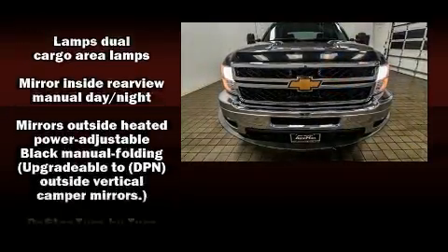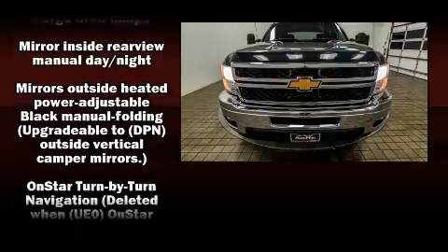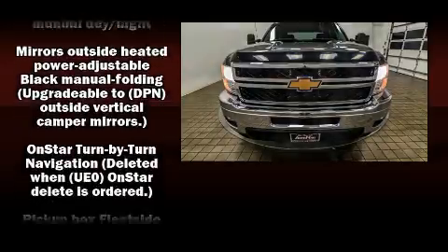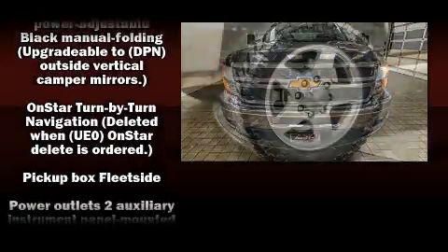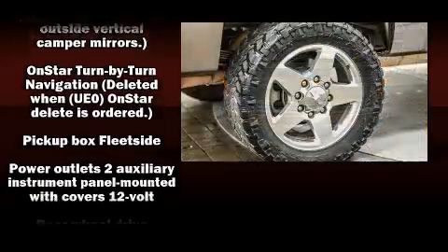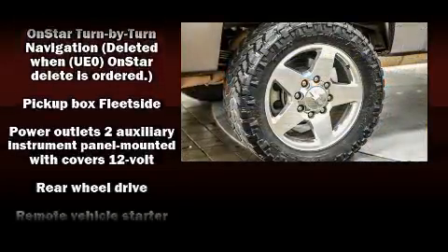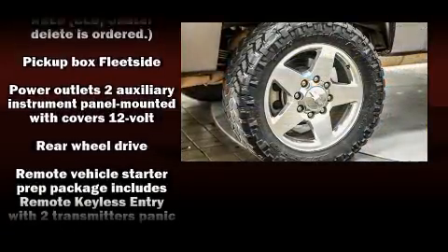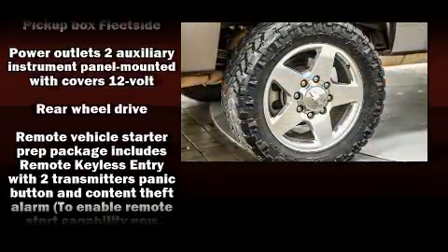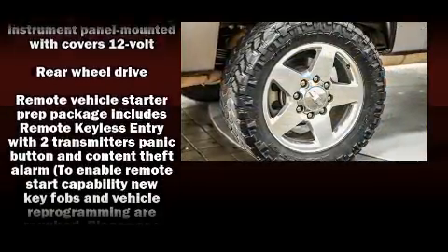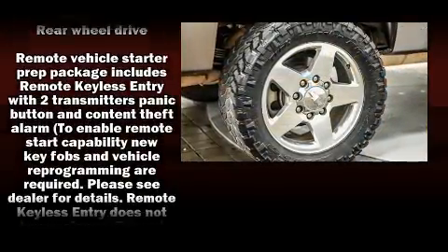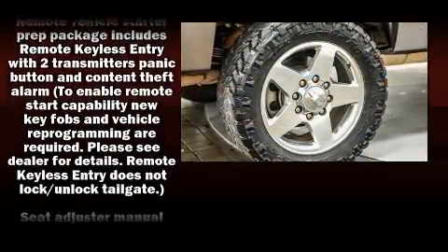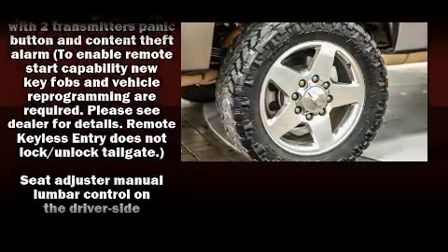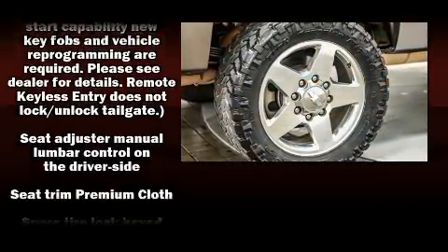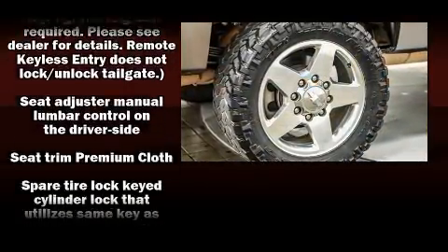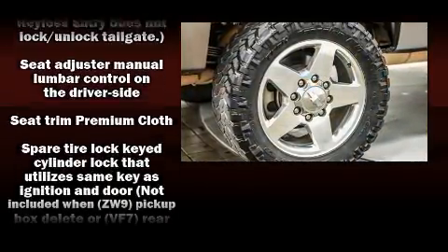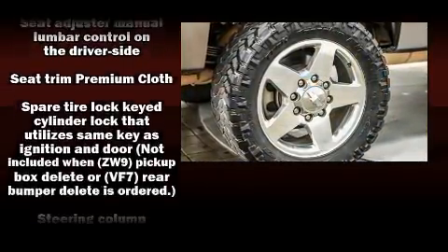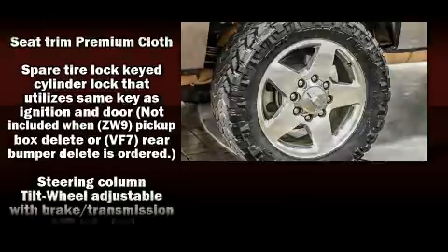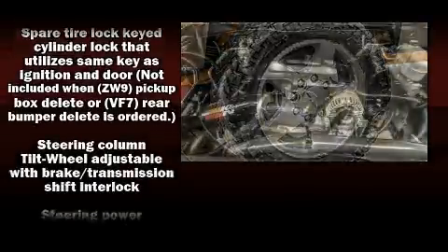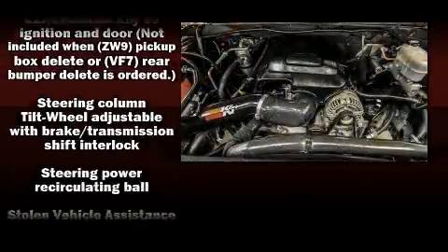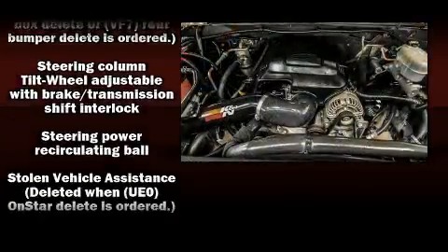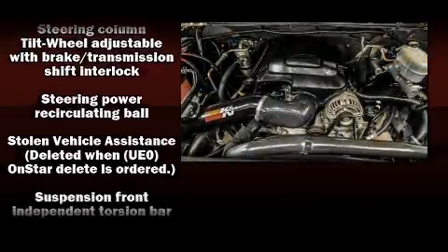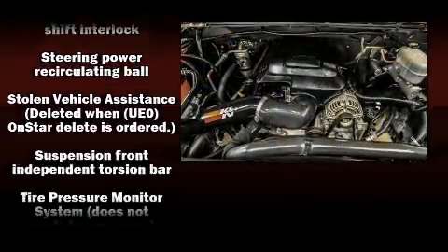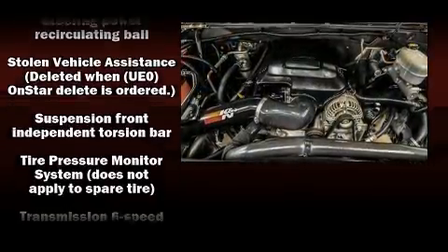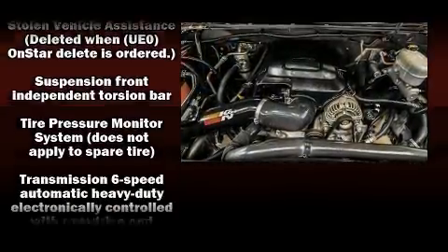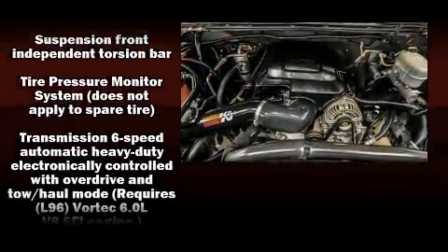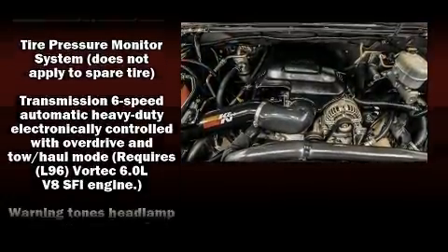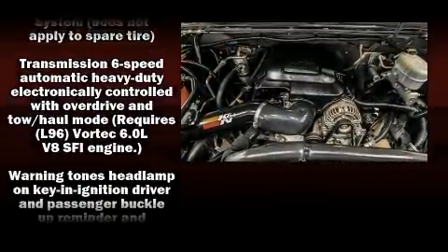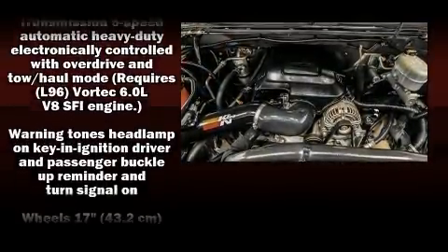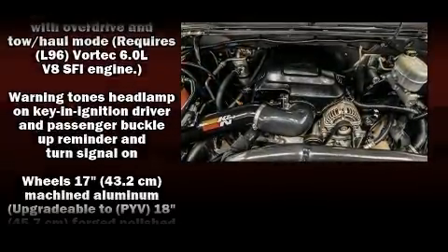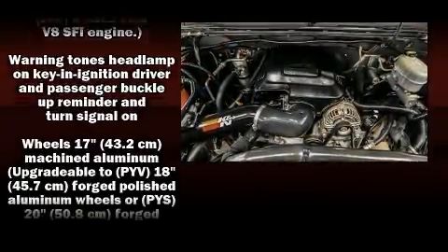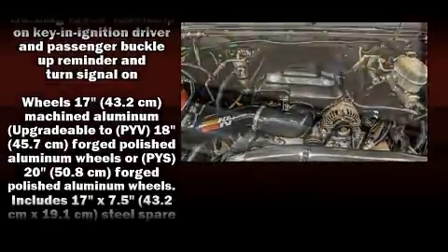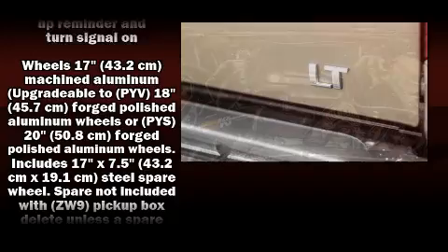Brake Assist technology provides extra pressure when applying the brakes. It also arrives with a Carfax history report, providing you peace of mind with detailed information.